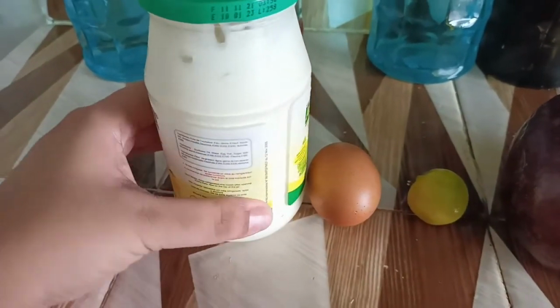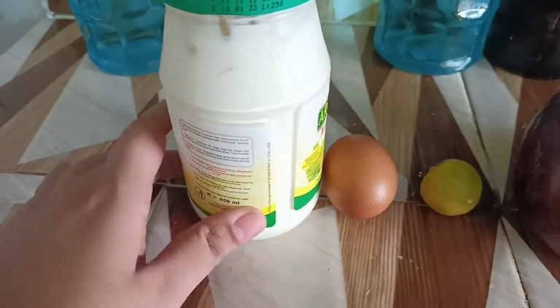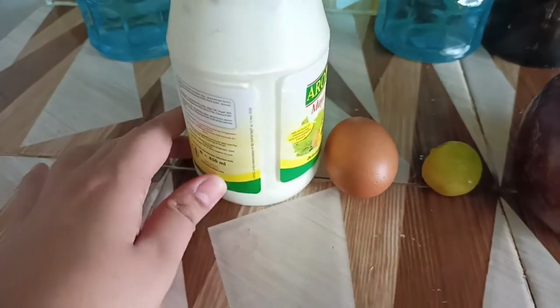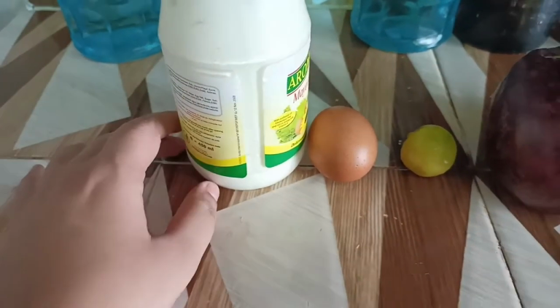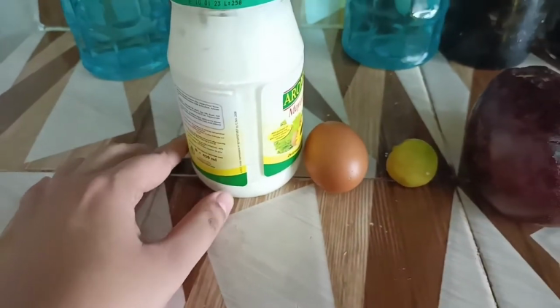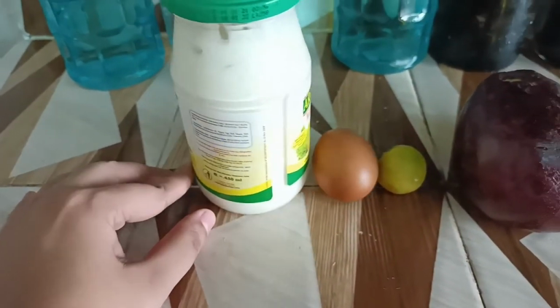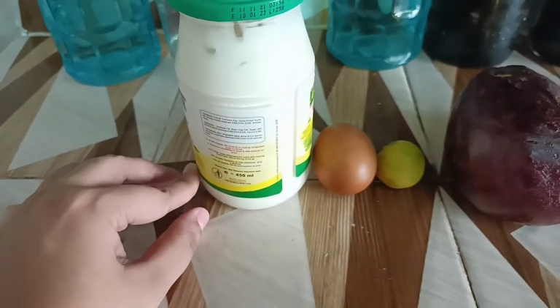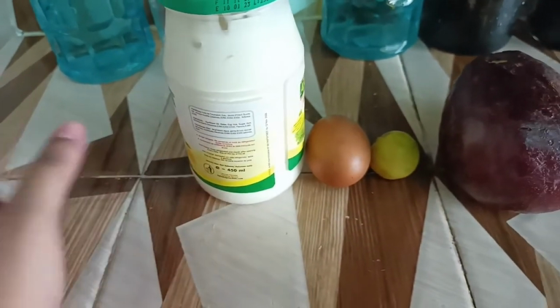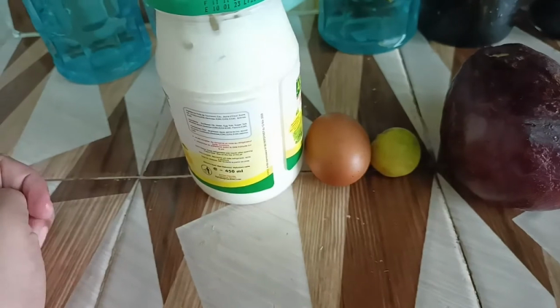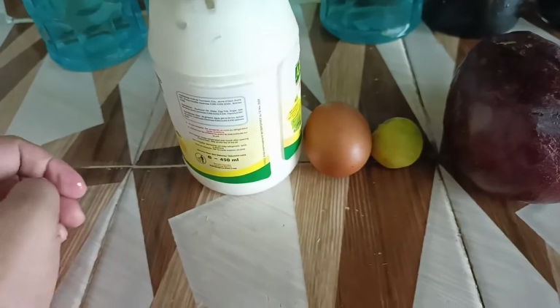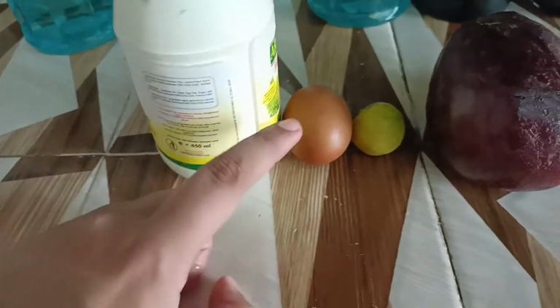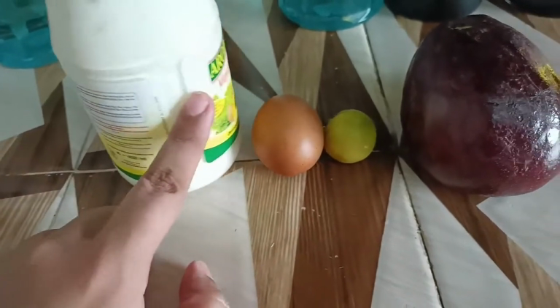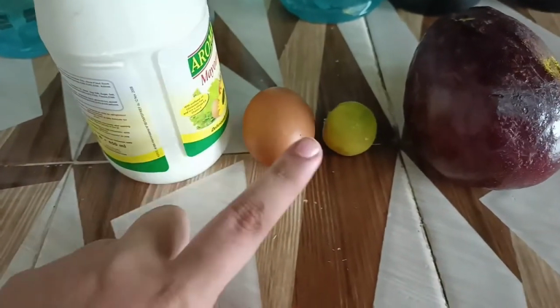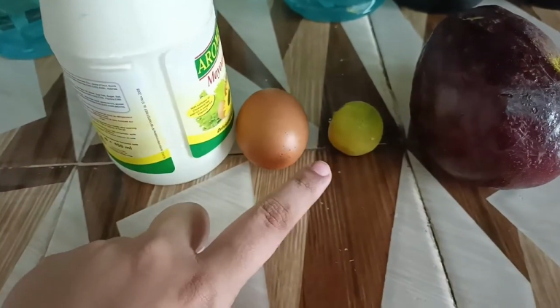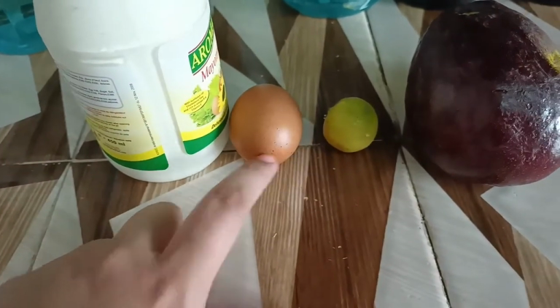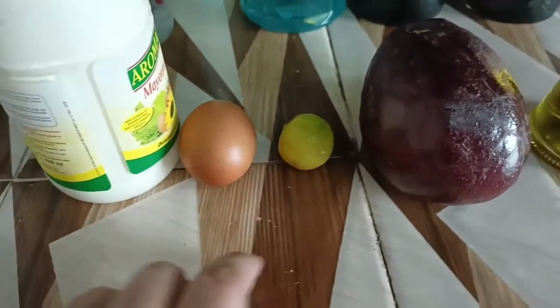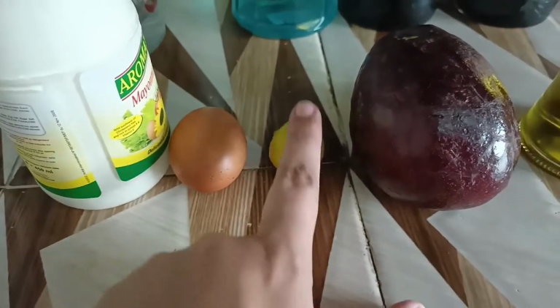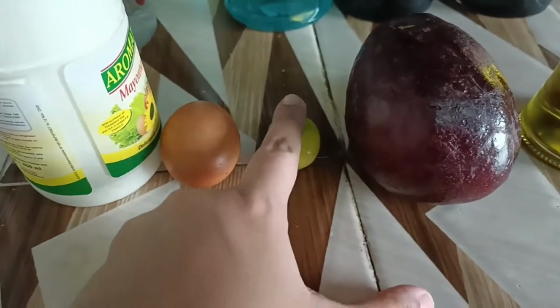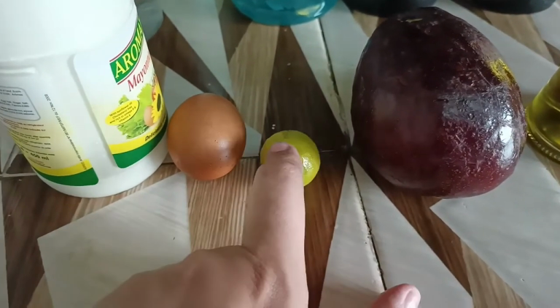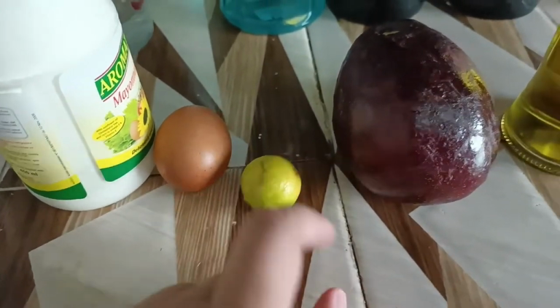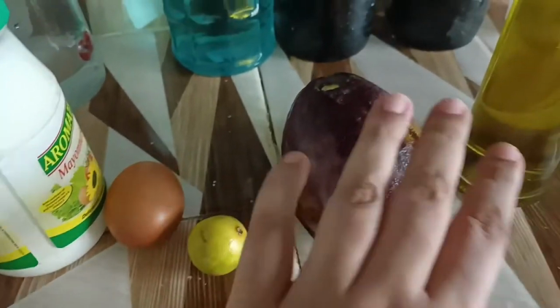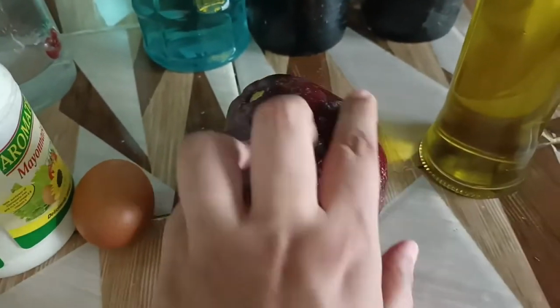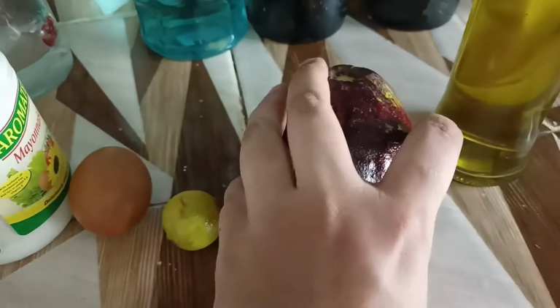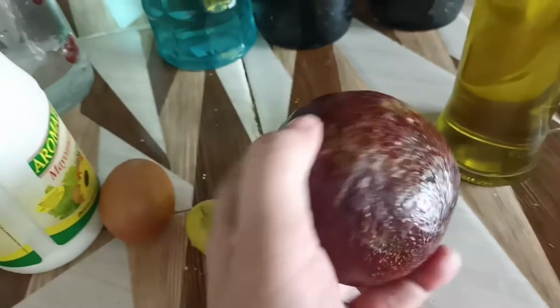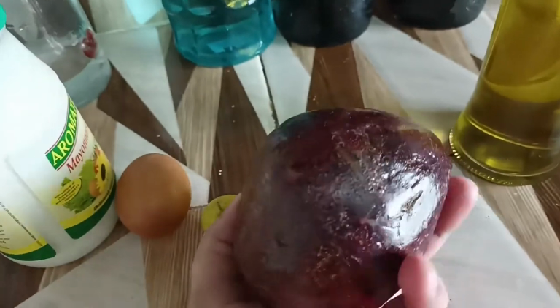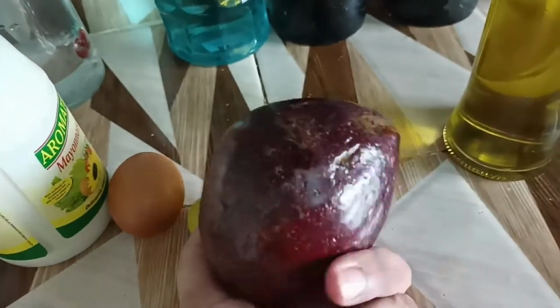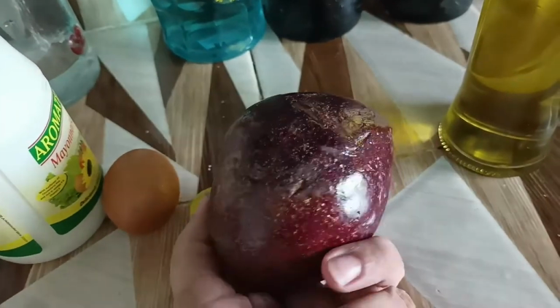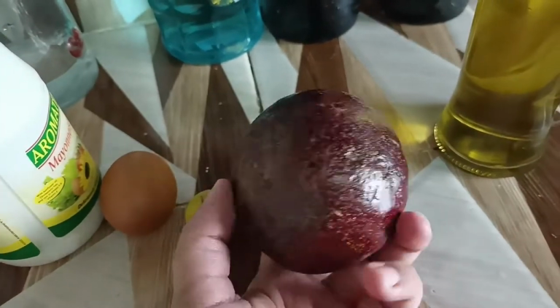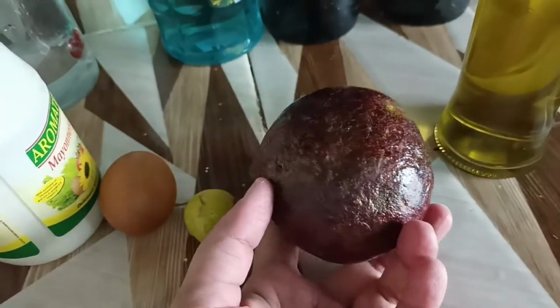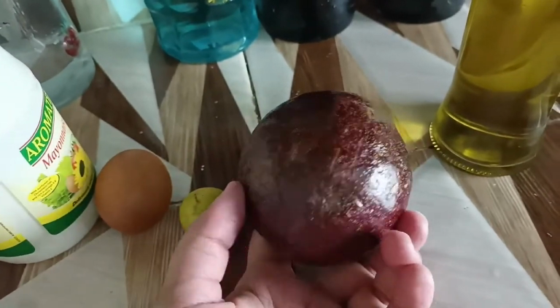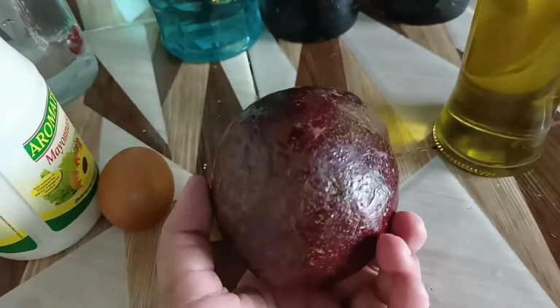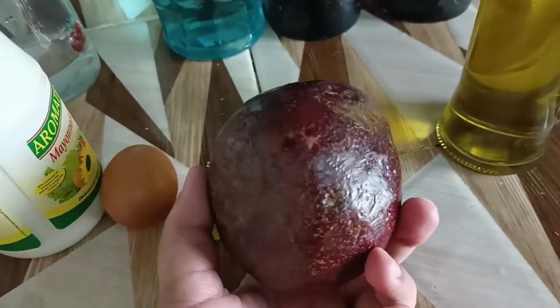For this hair mask we are going to use mayonnaise — you can take any brand — an egg, lemon, avocado, and olive oil.